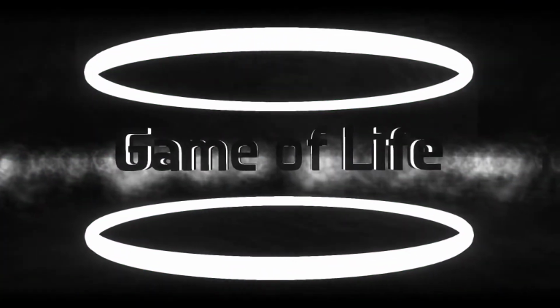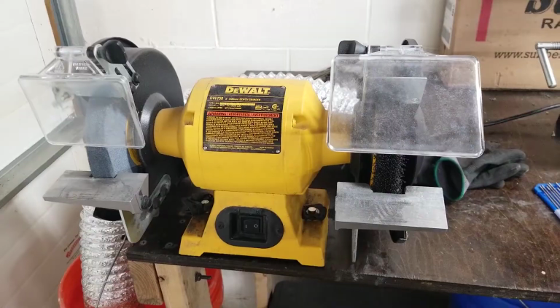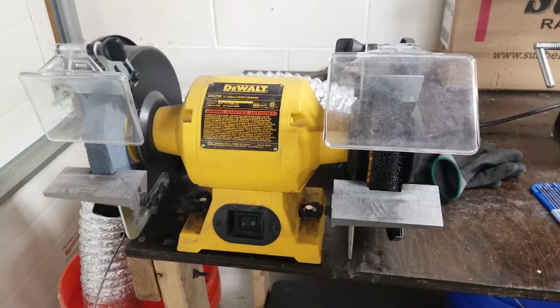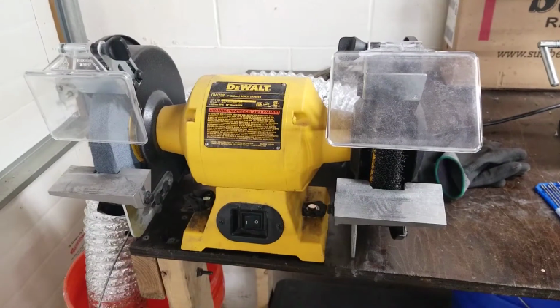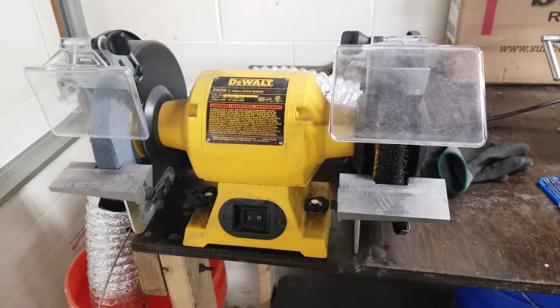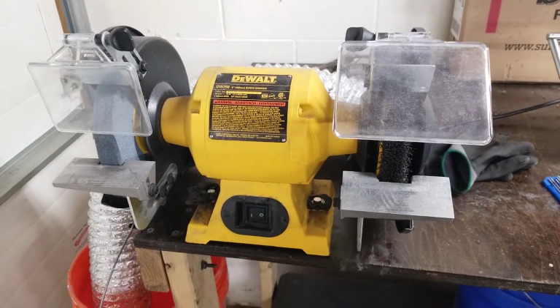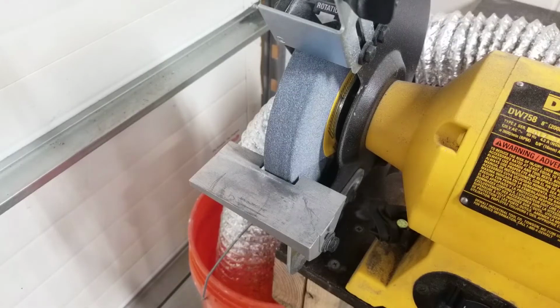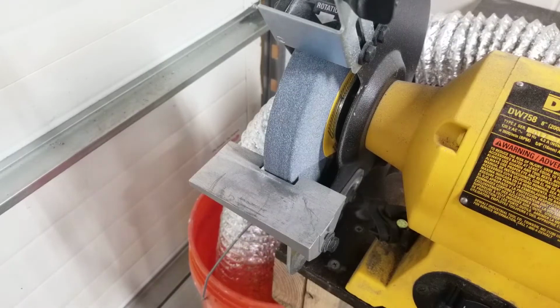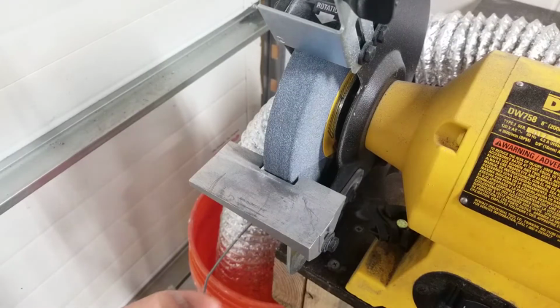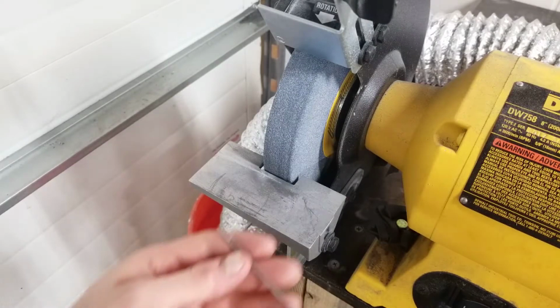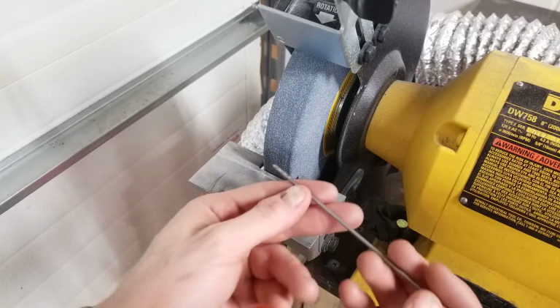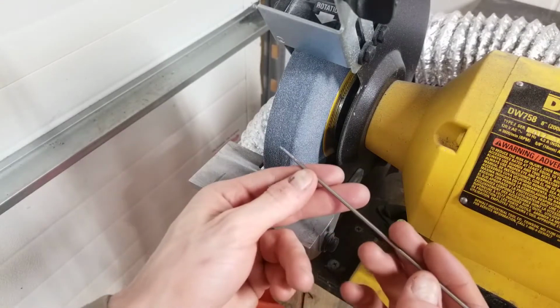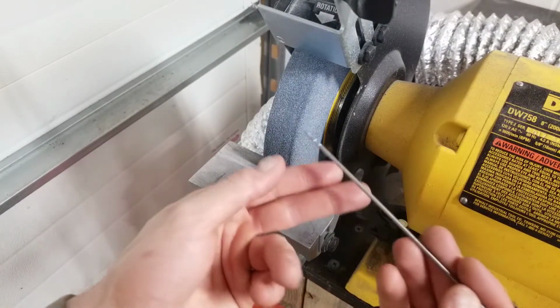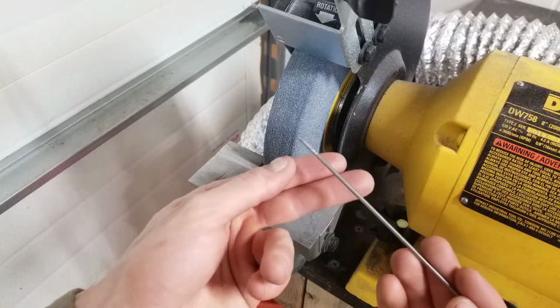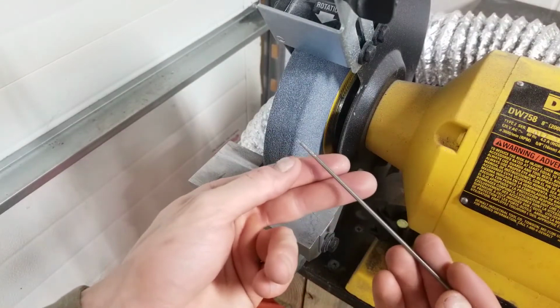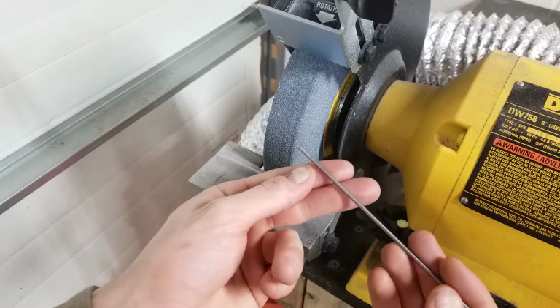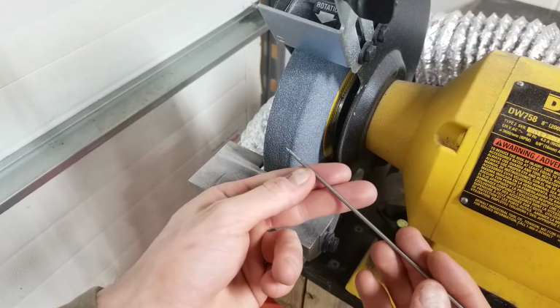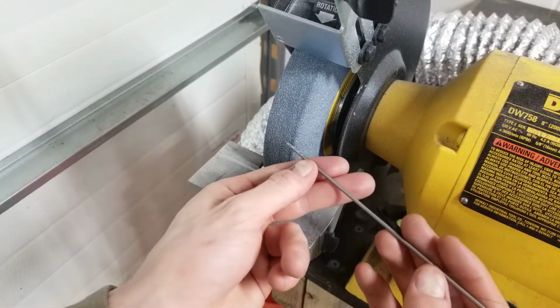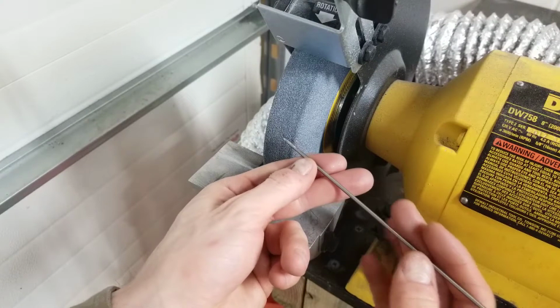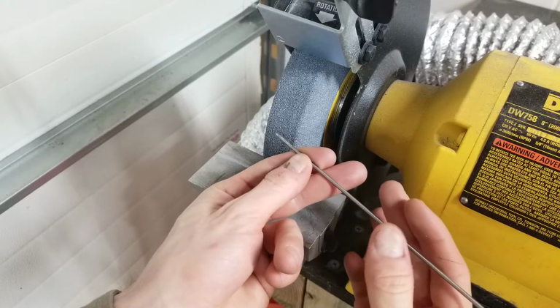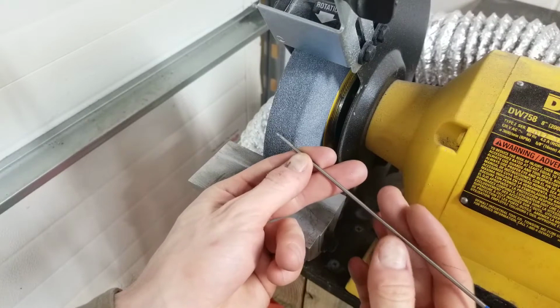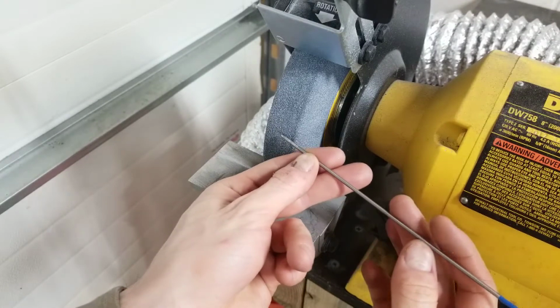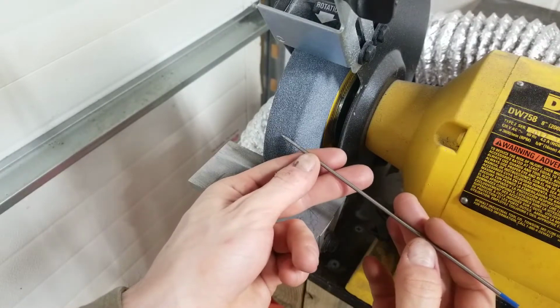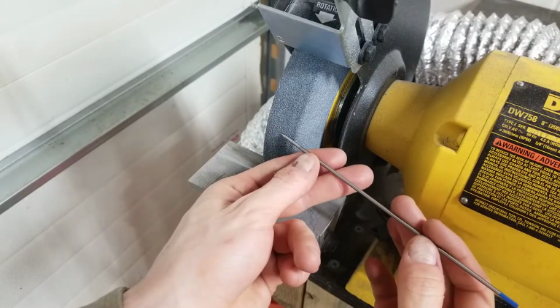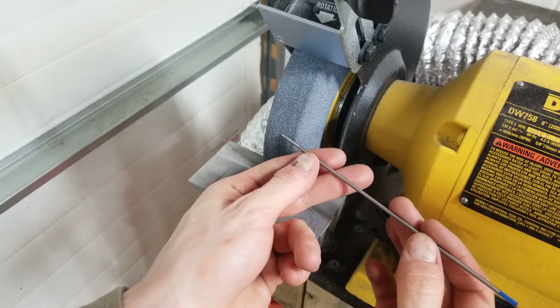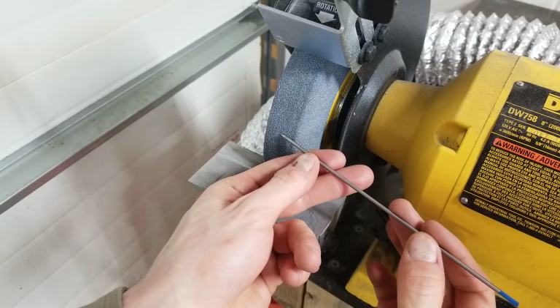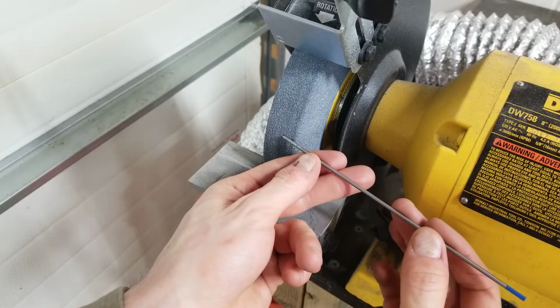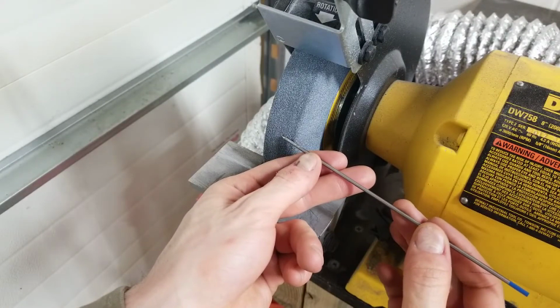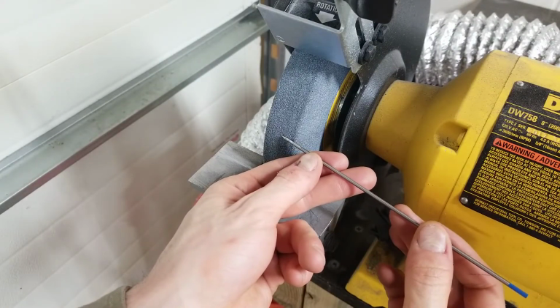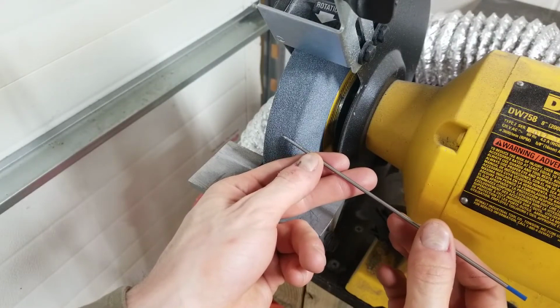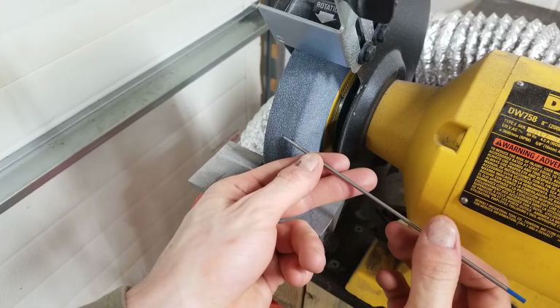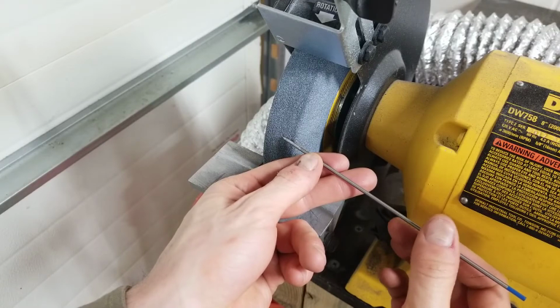For this tutorial all you need is a bench grinder. First step is to turn on your bench grinder and with it running support the electrode with your left hand. With your right hand you're just going to start spinning the electrode like this and it will slowly sharpen it.